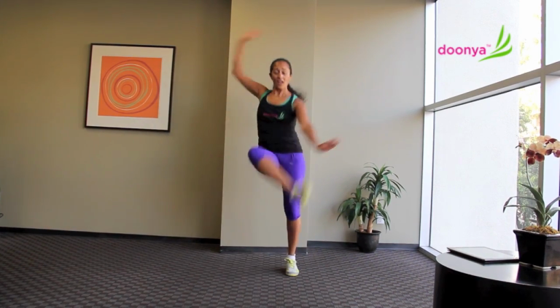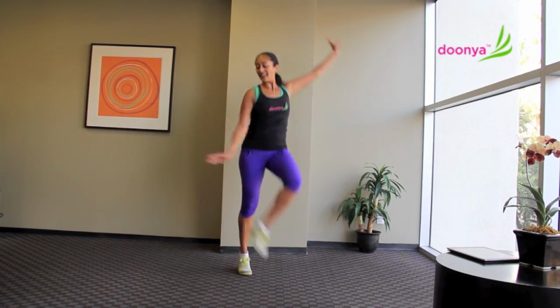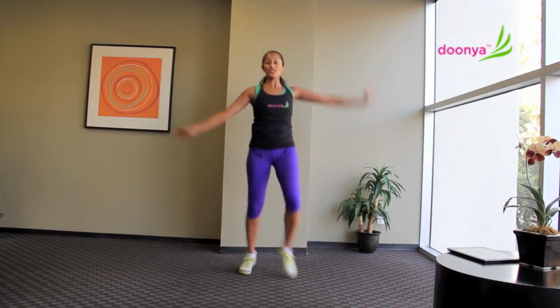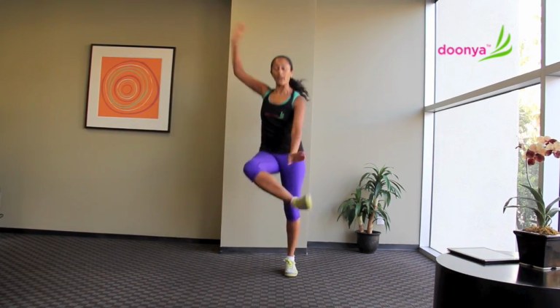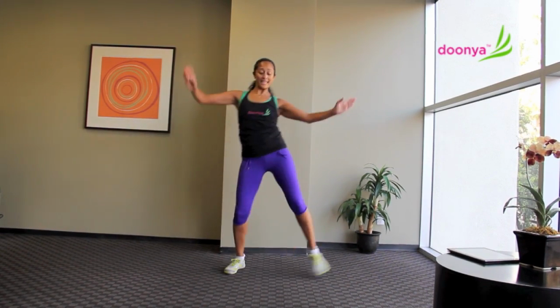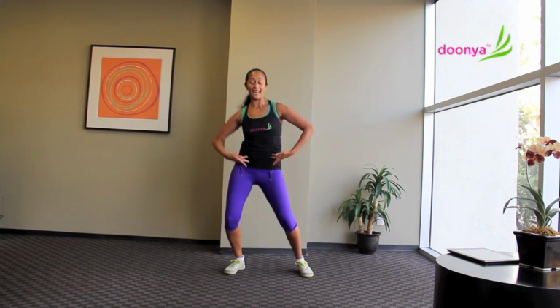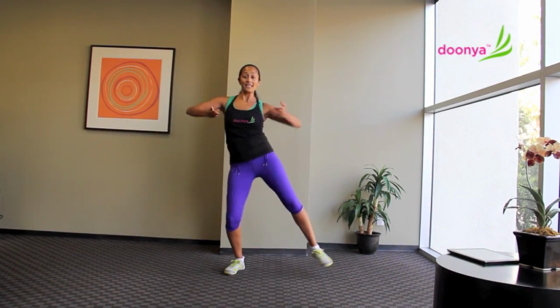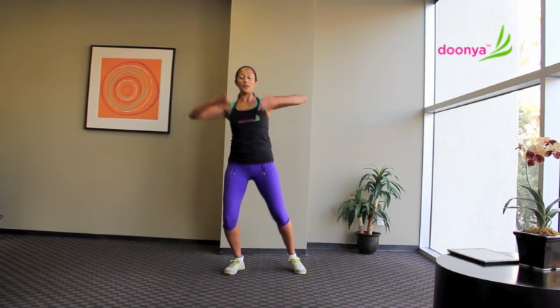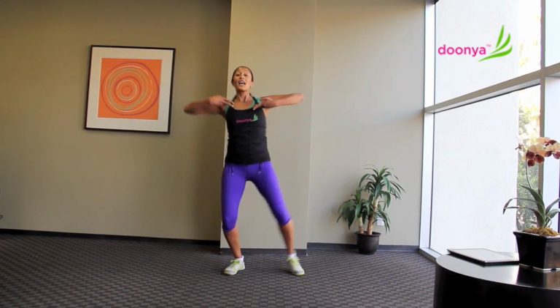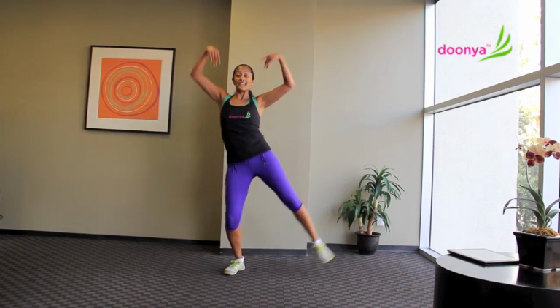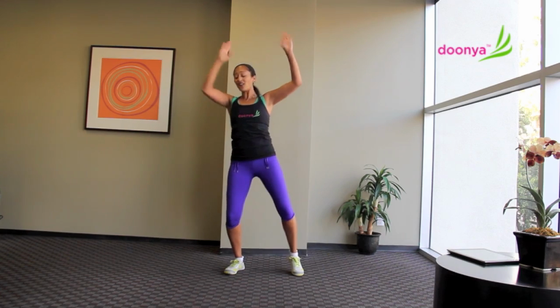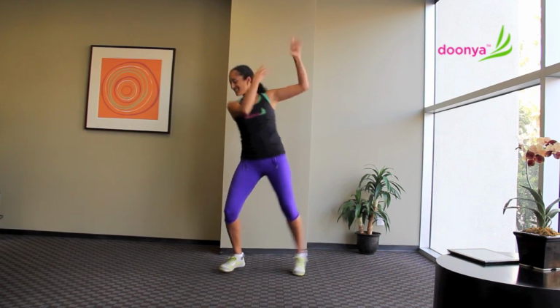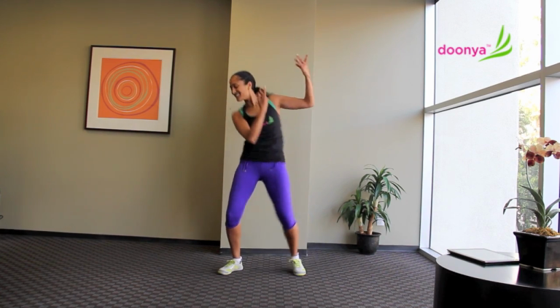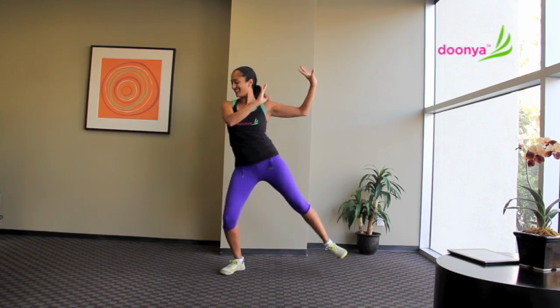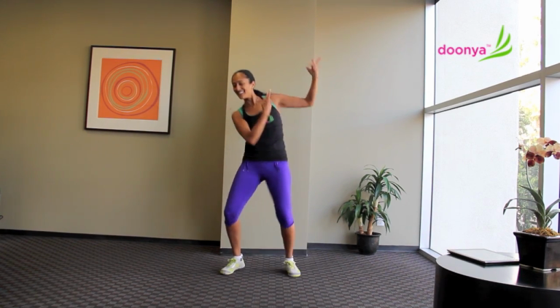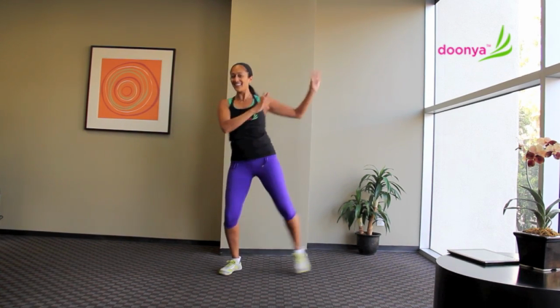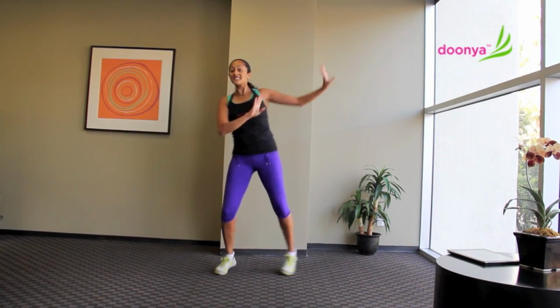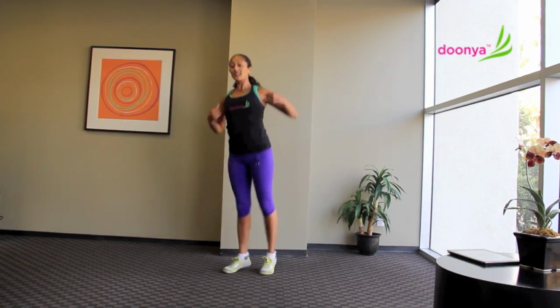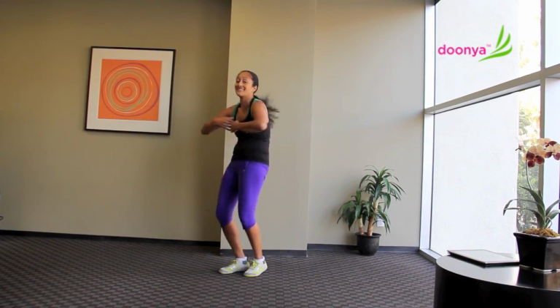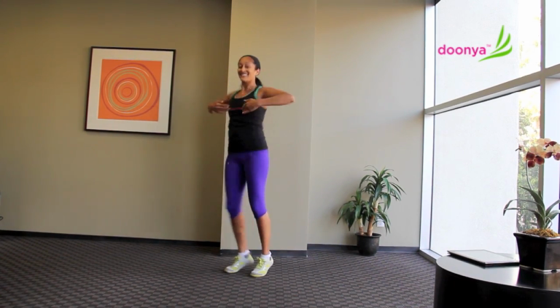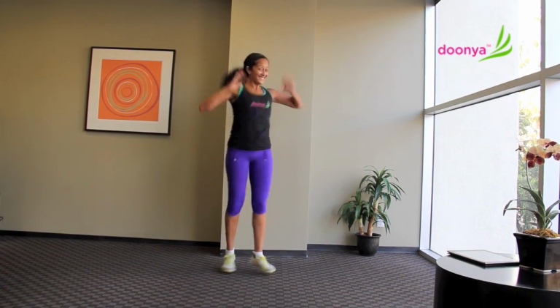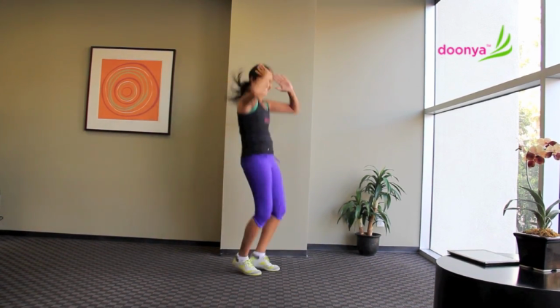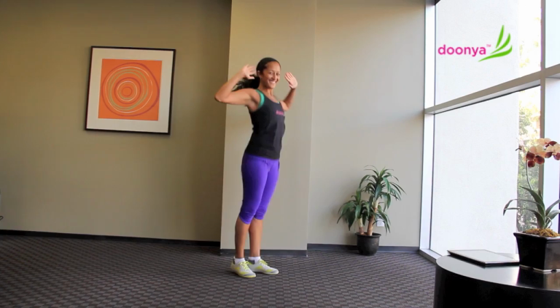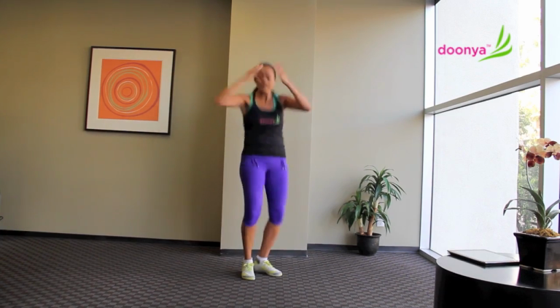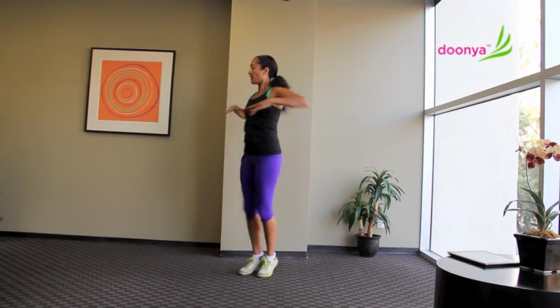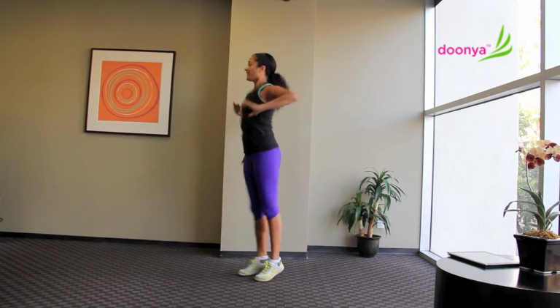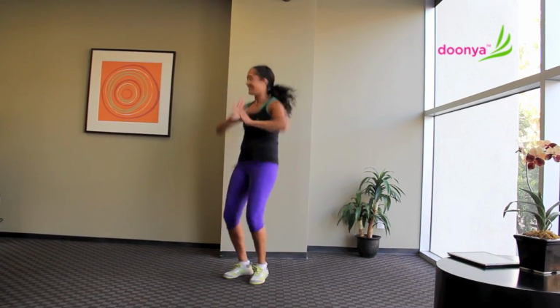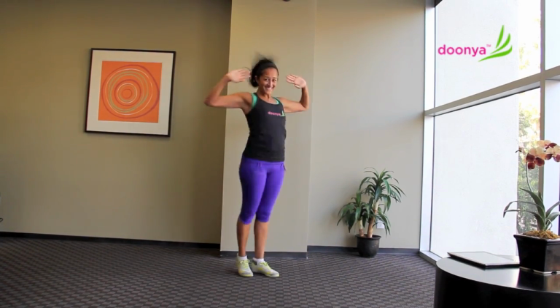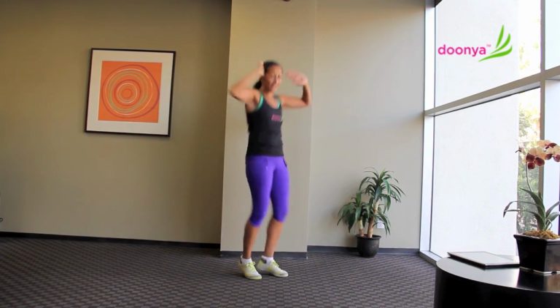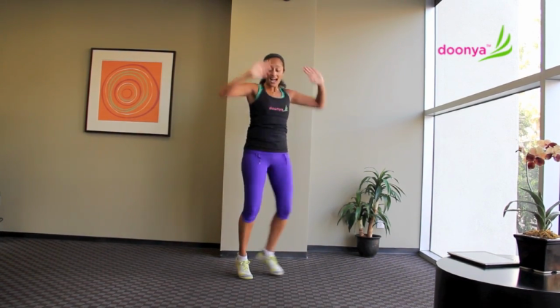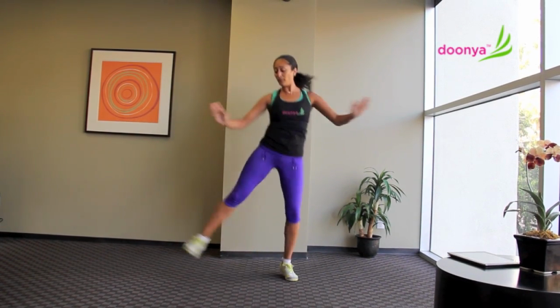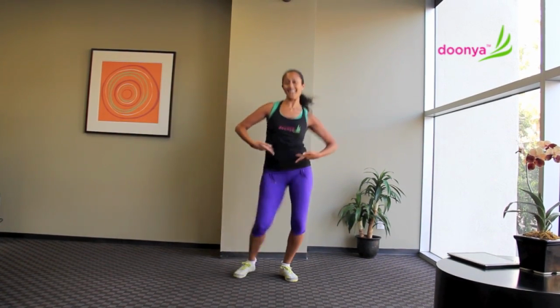Alright, here's the chorus. We take it down, down. Click it out. Tap. Other side, Bali tap.